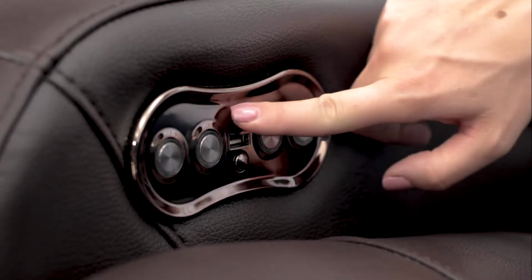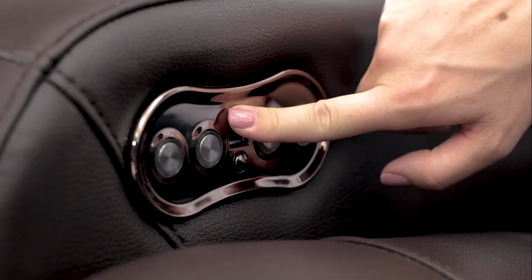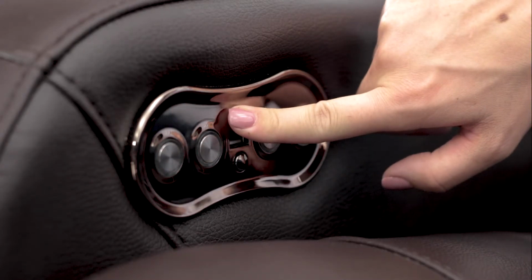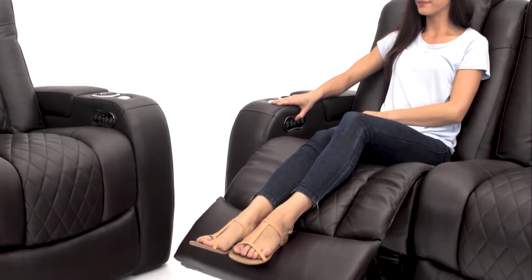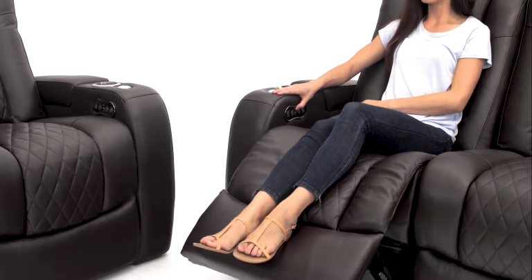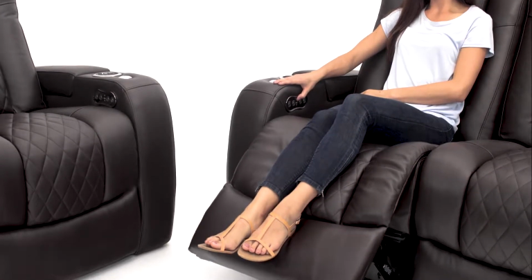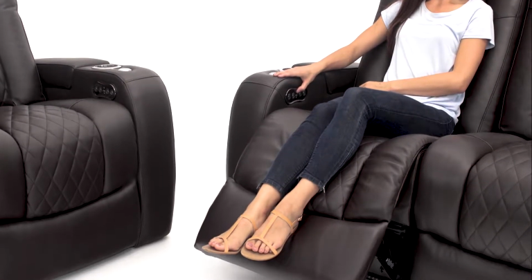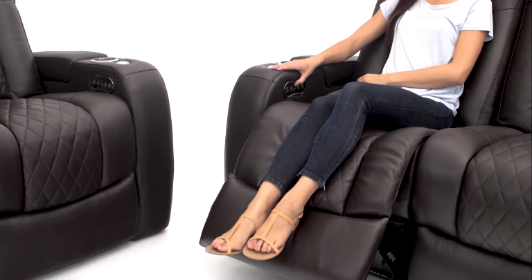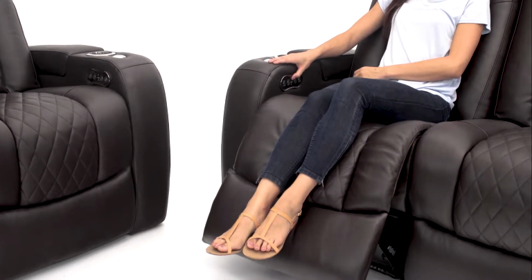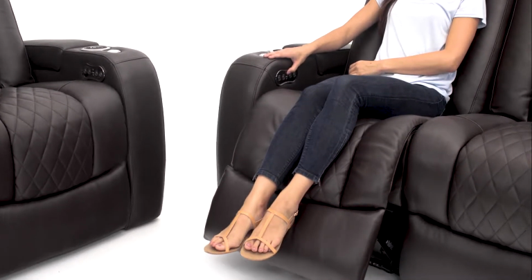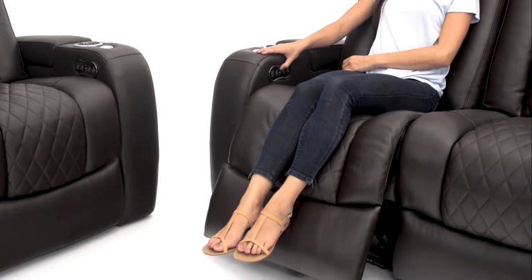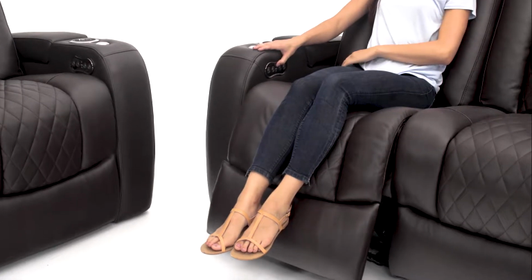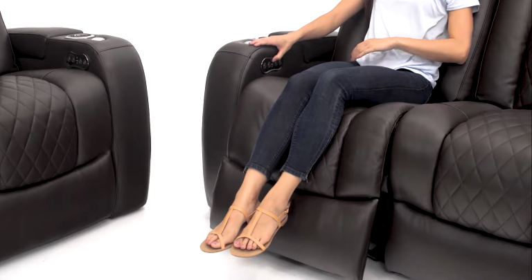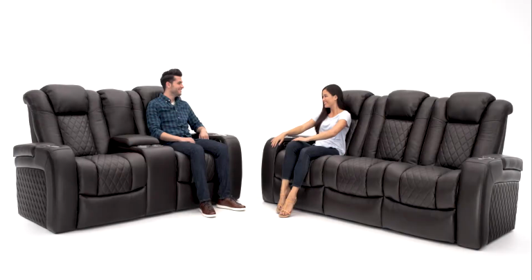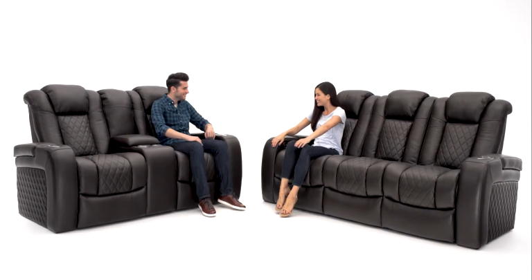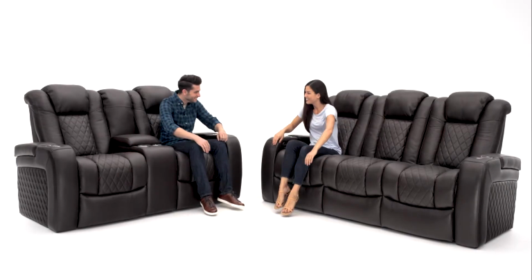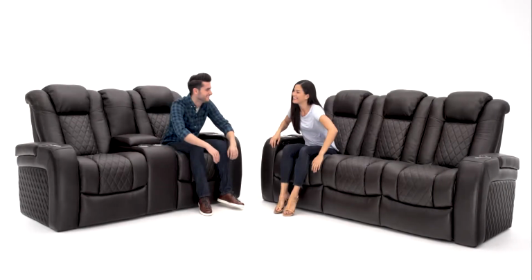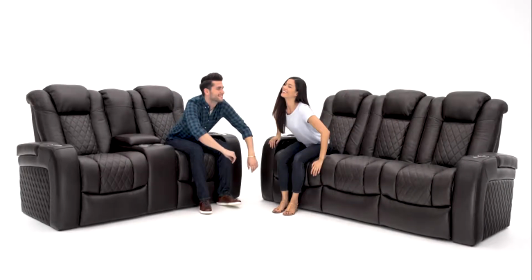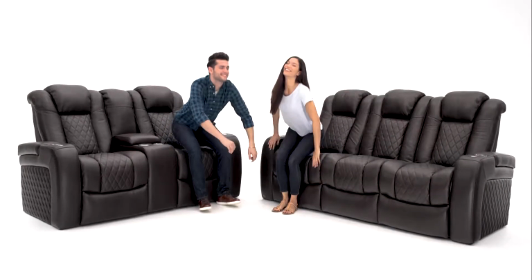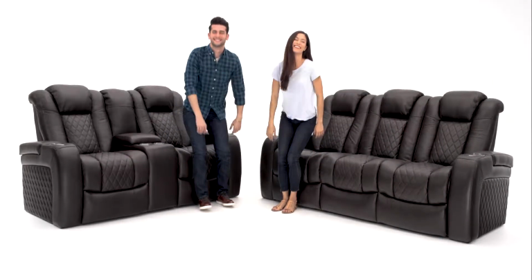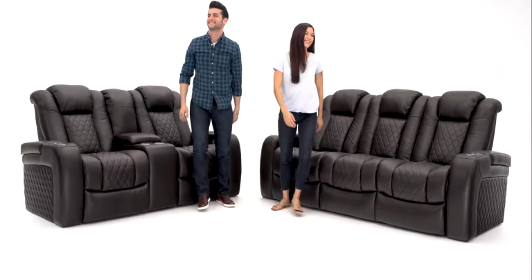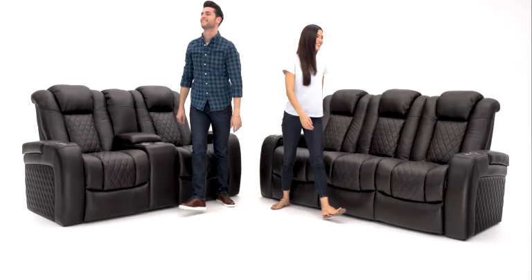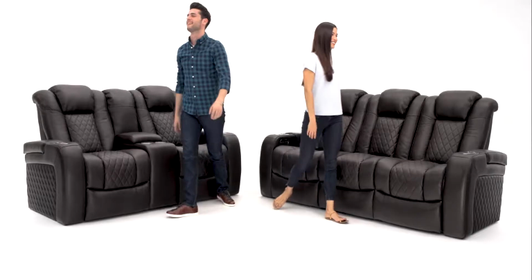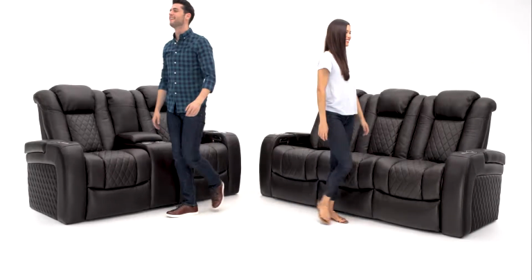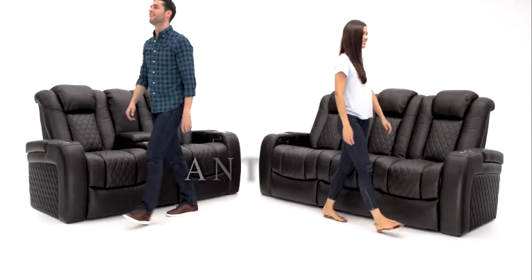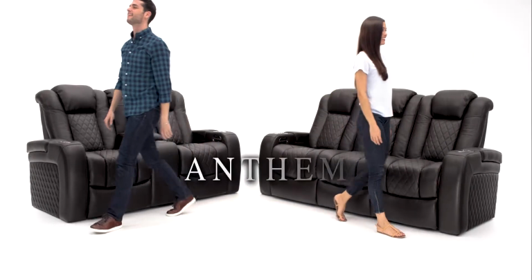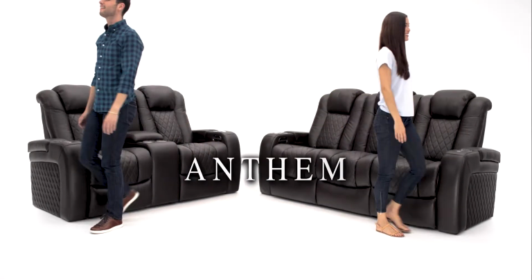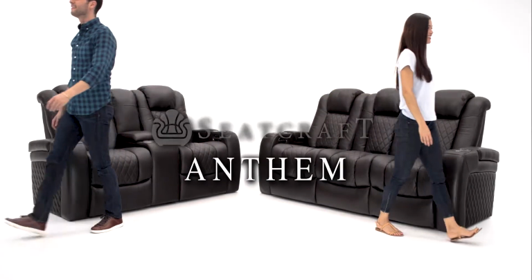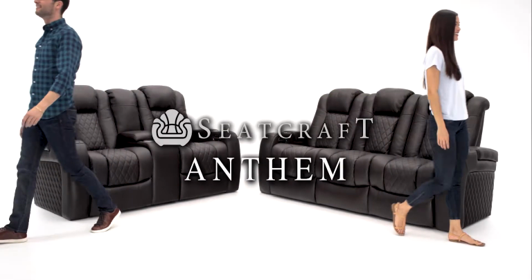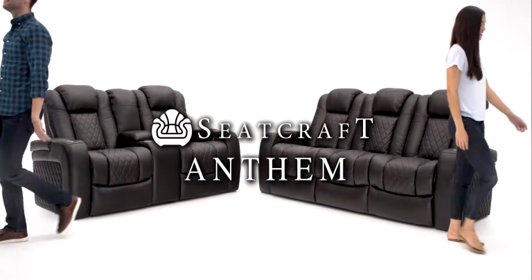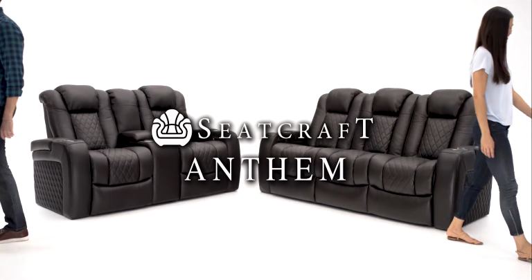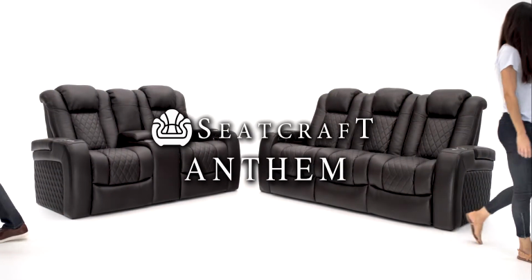When it's time to get up, simply hold the home button to bring the ComfortView powered headrest and powered recline back to their upright positions, combining comfort and class. The Anthem Multimedia Collection from Seatcraft.